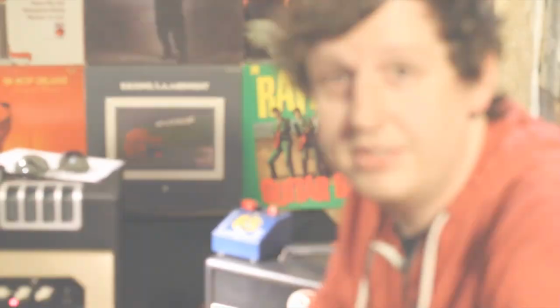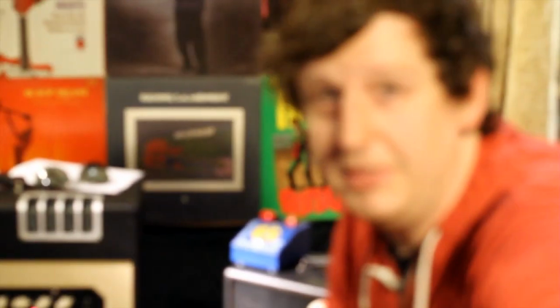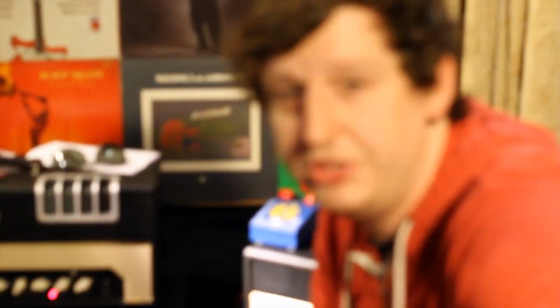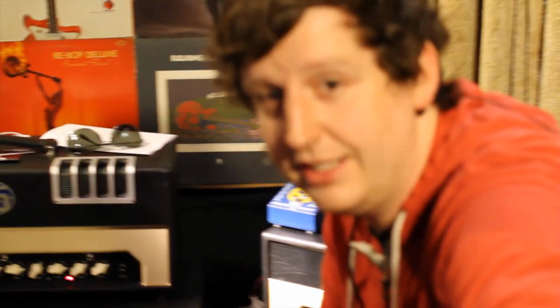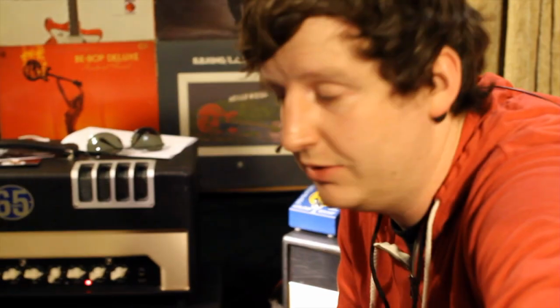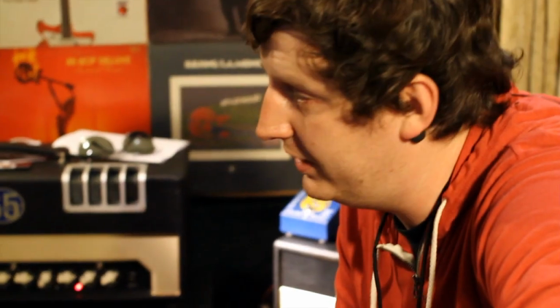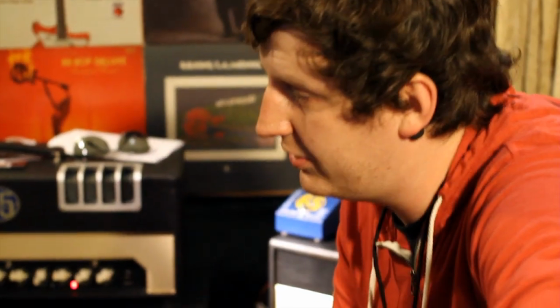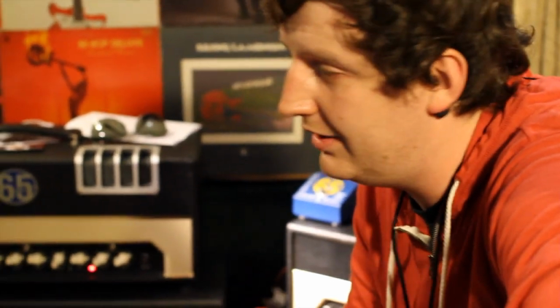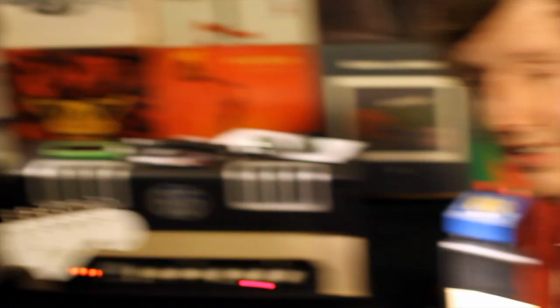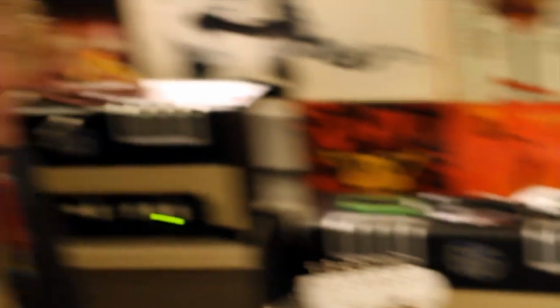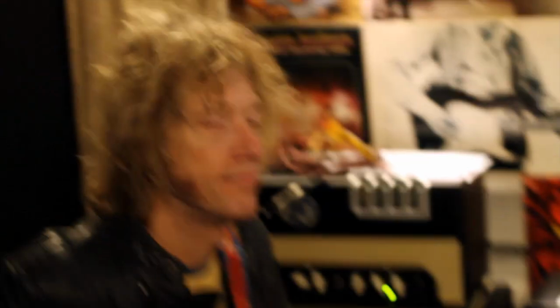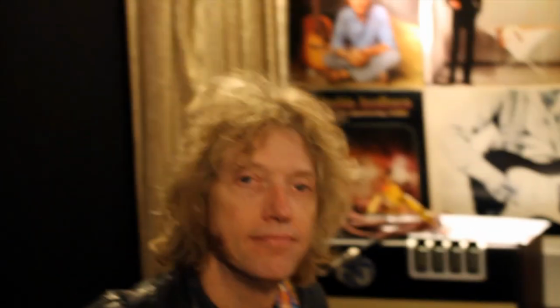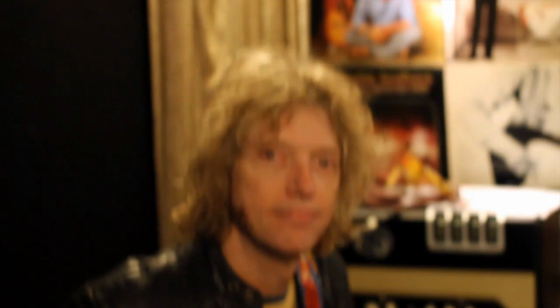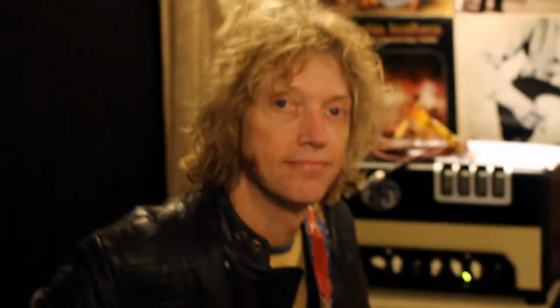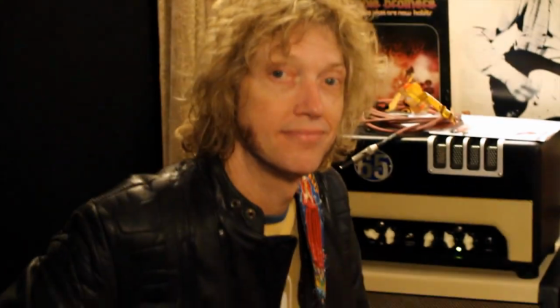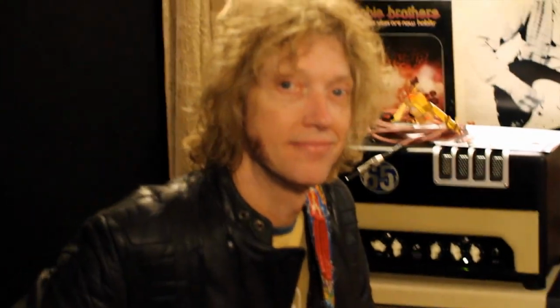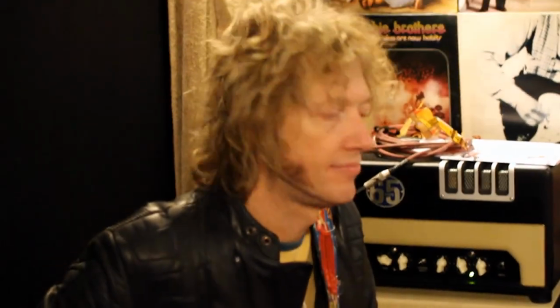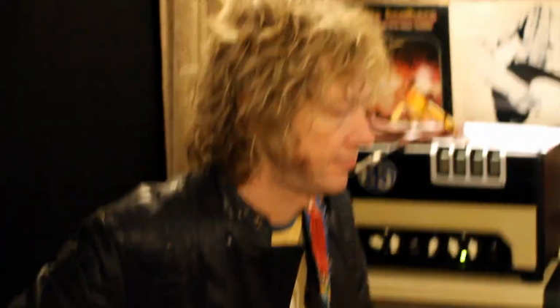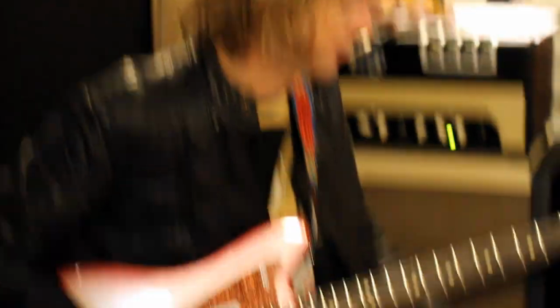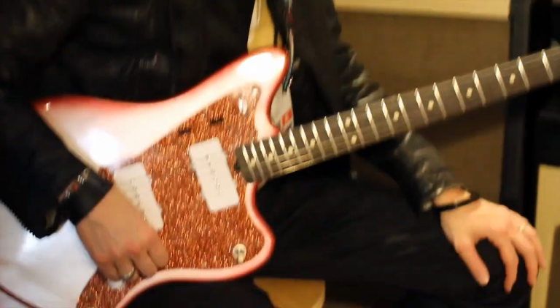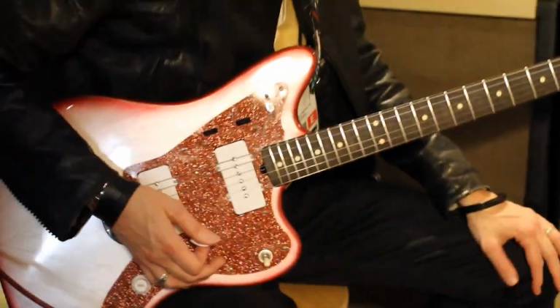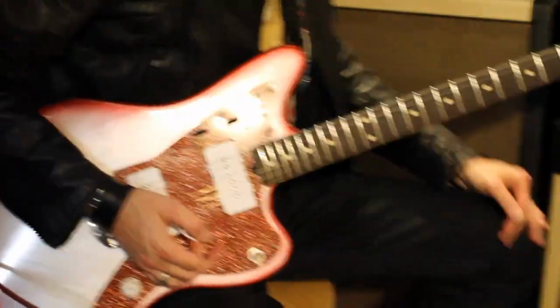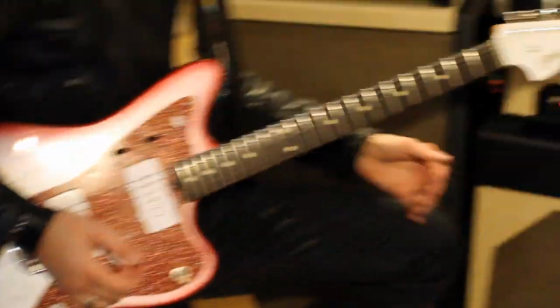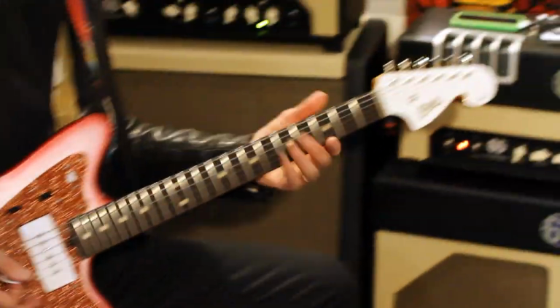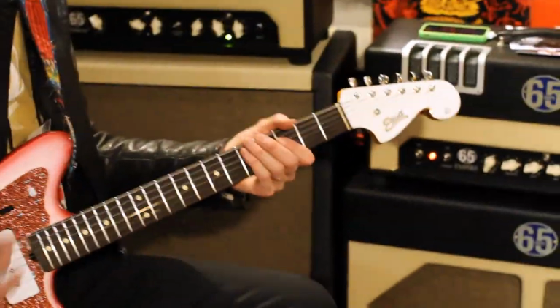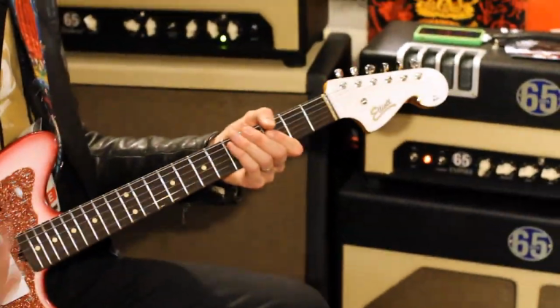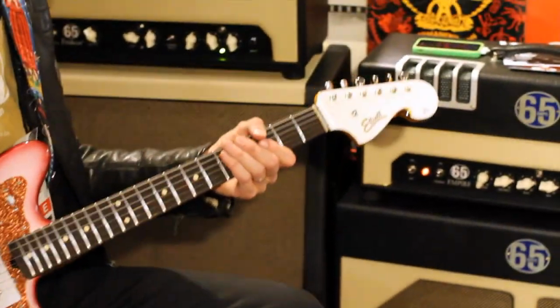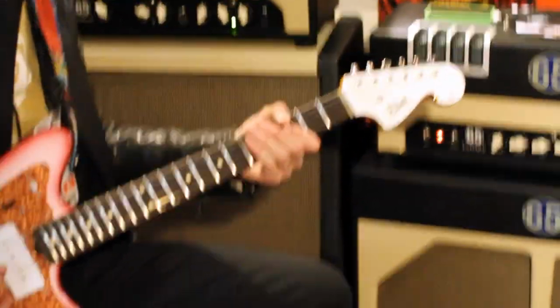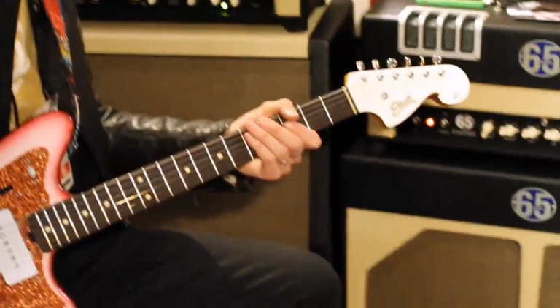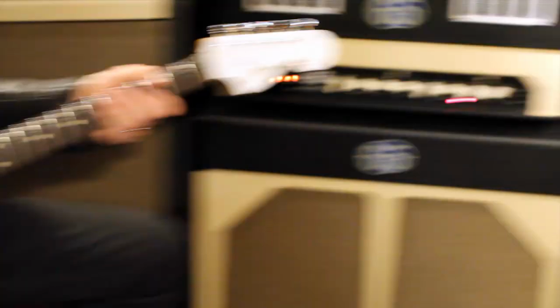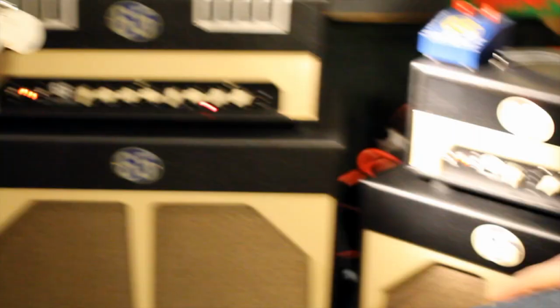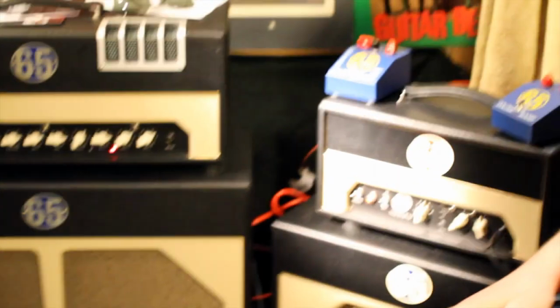My name is Josh, here with Peter Stroud at NAMM 2012. I'm going to do a quick walkthrough of some JHS pedals with a 65 amp Ventura.